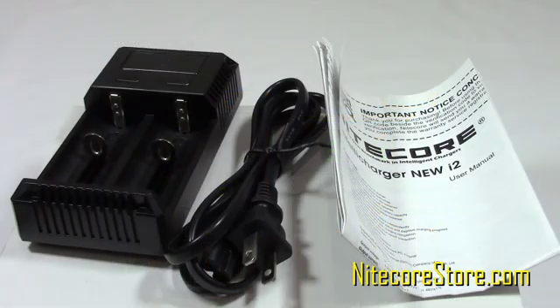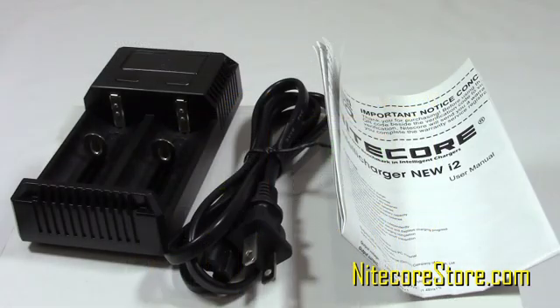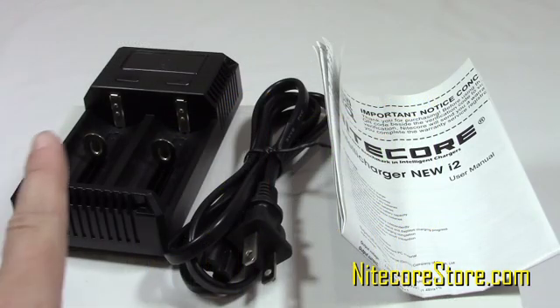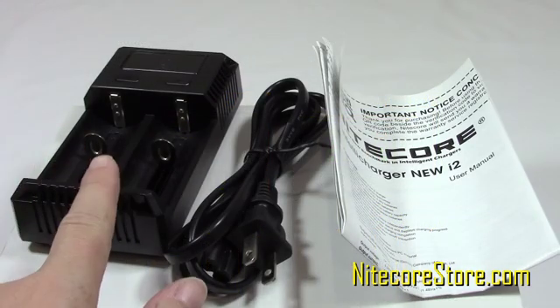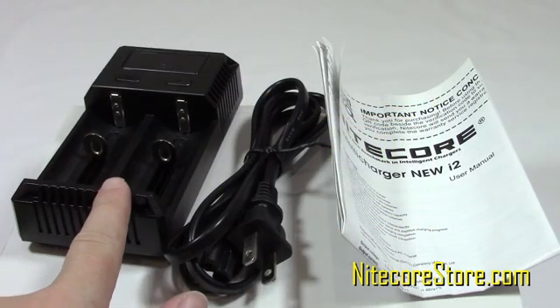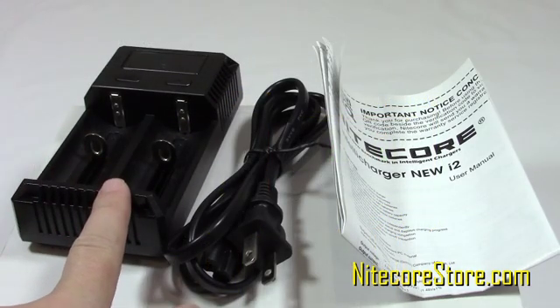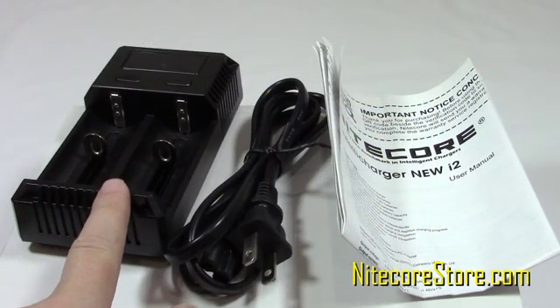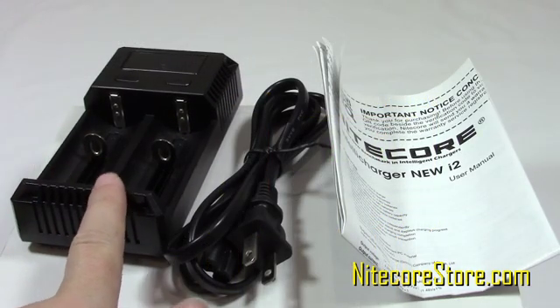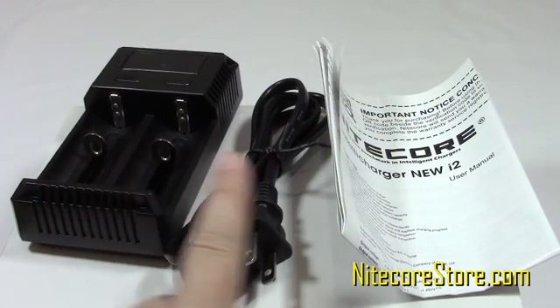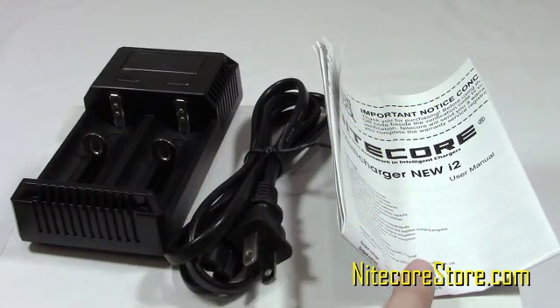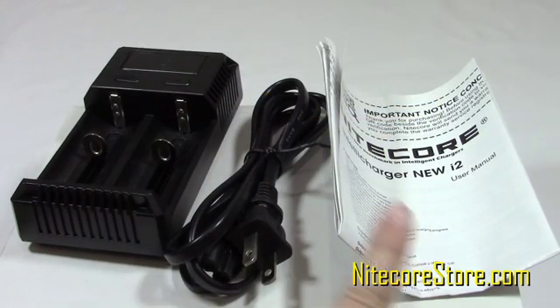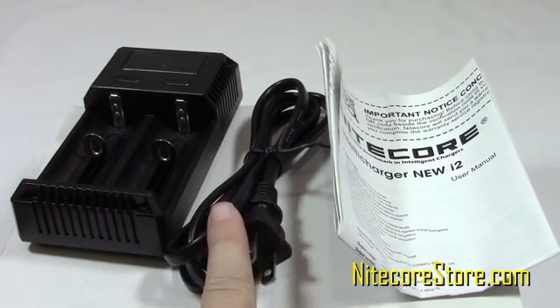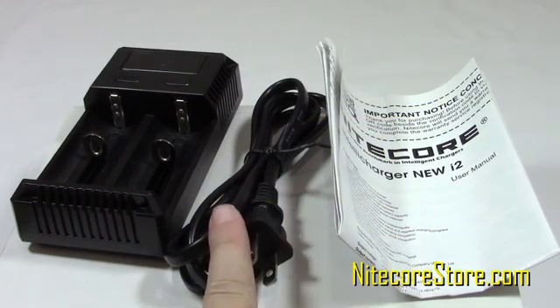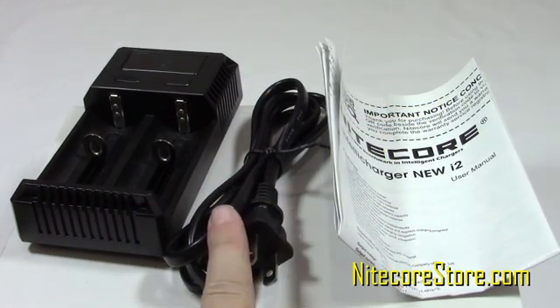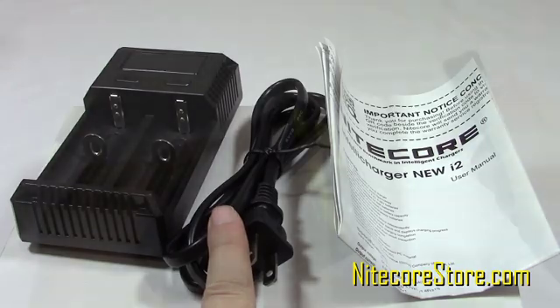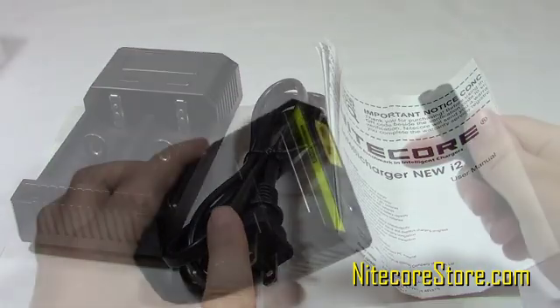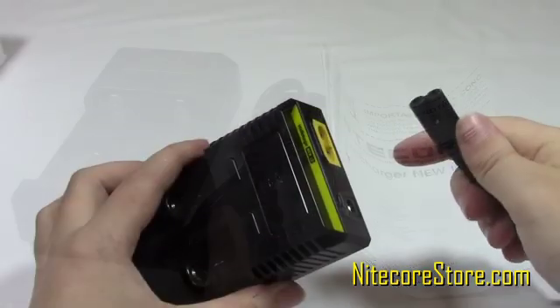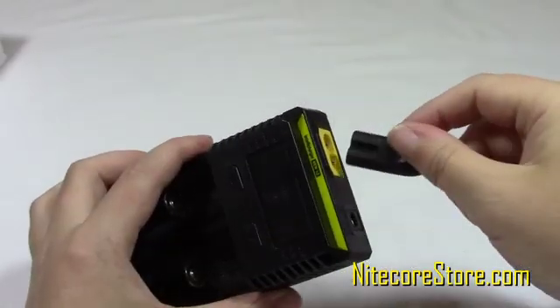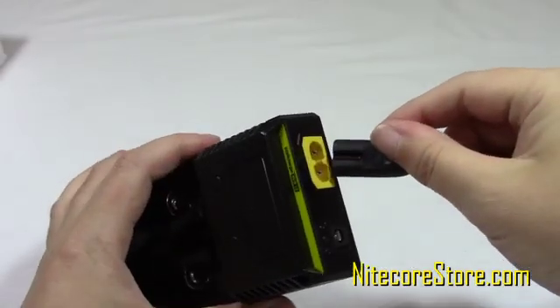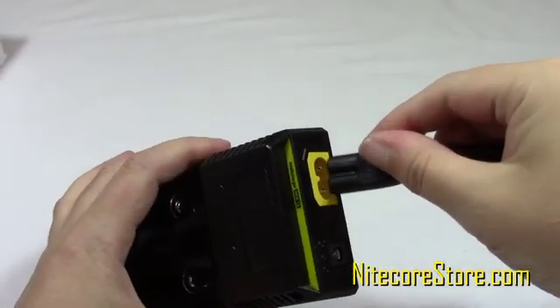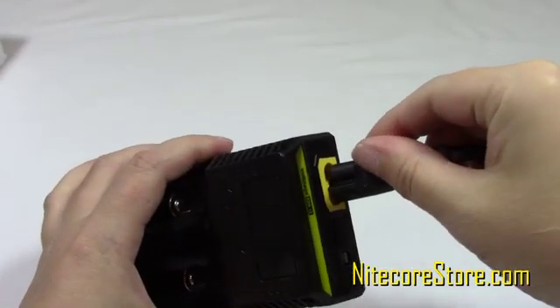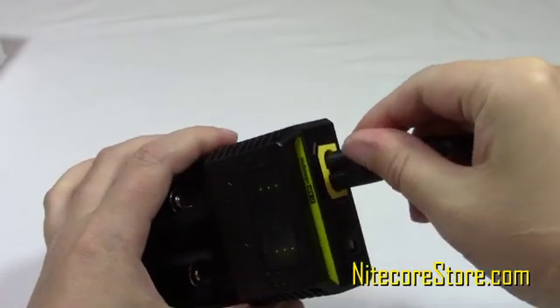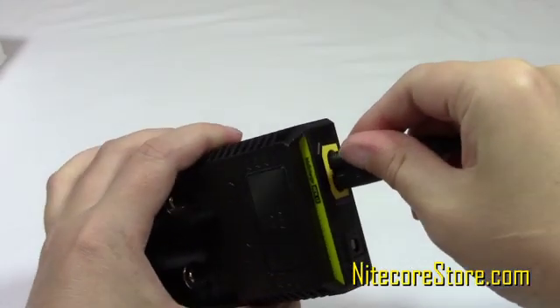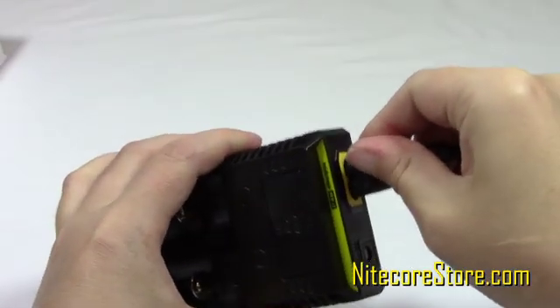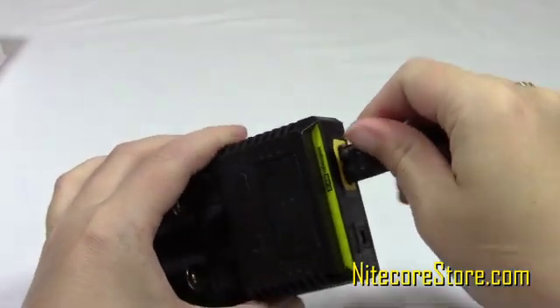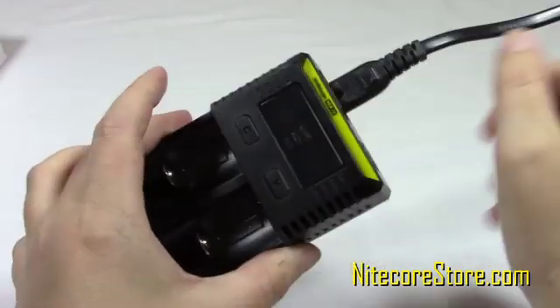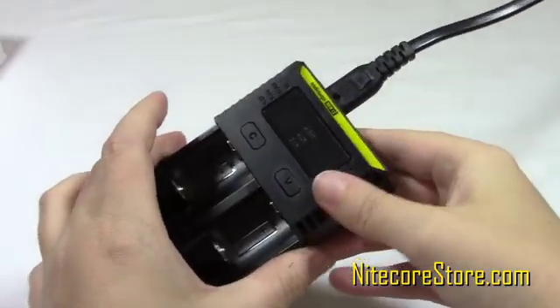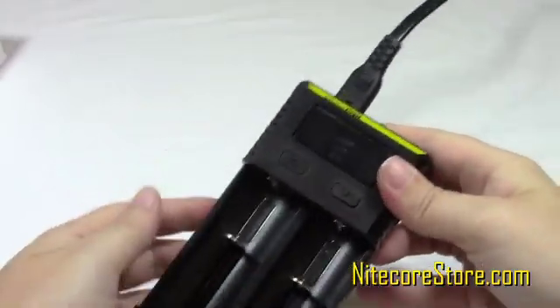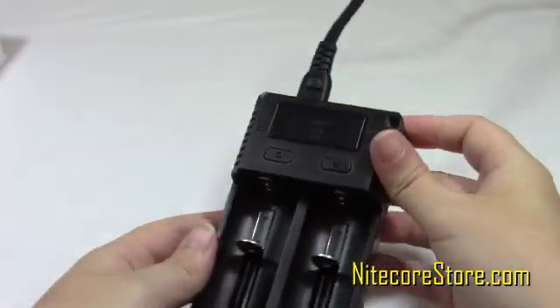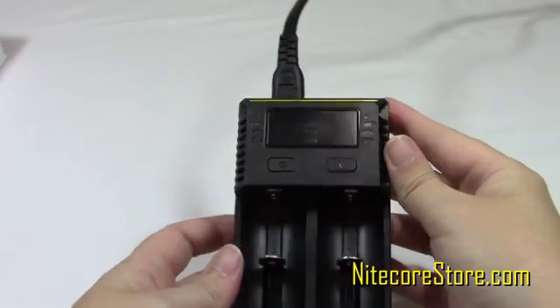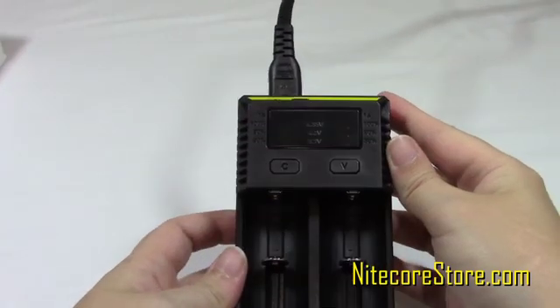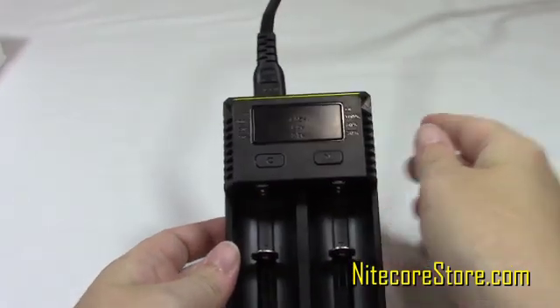Inside the box, the i2 charger comes with the charging unit, instruction manual, and an AC adapter. To charge, simply connect the AC adapter to the device and an external power source, and it's ready to go.